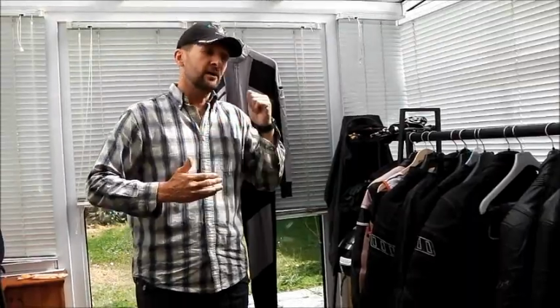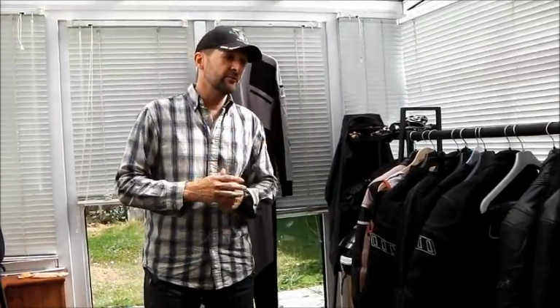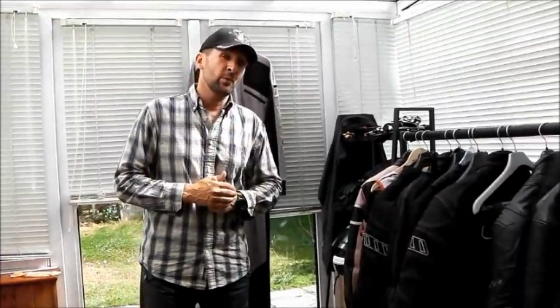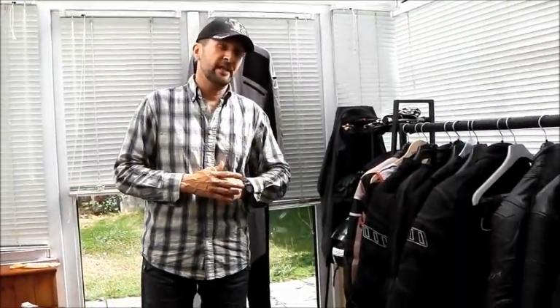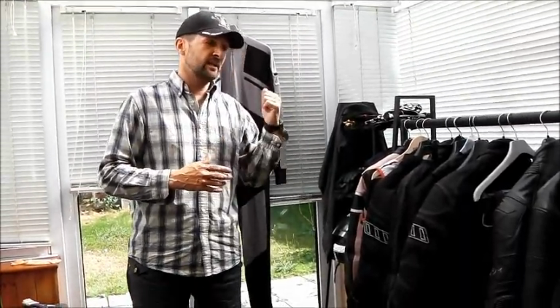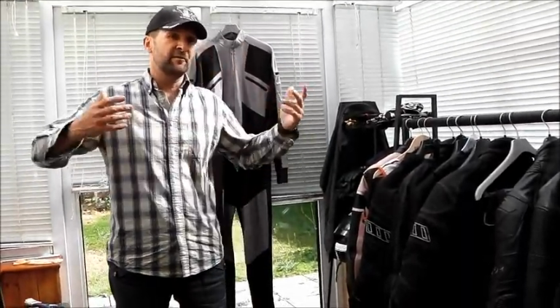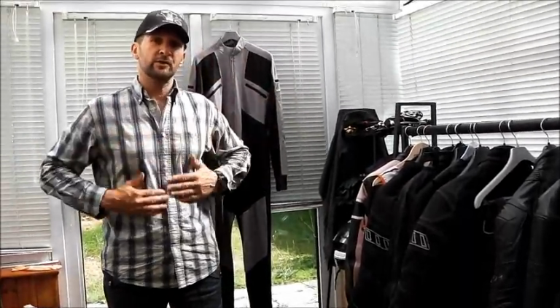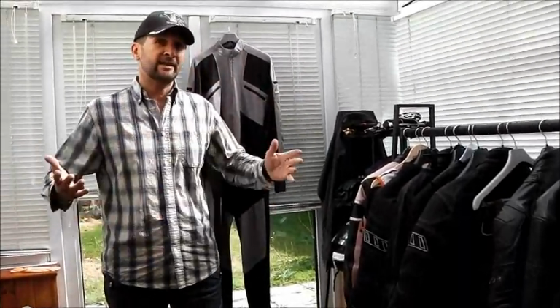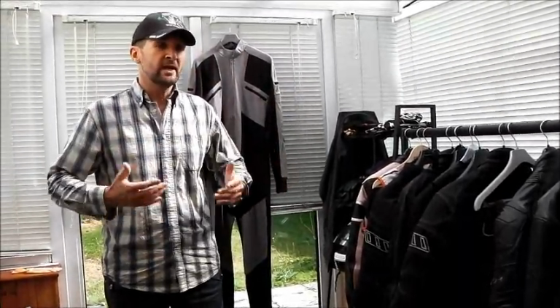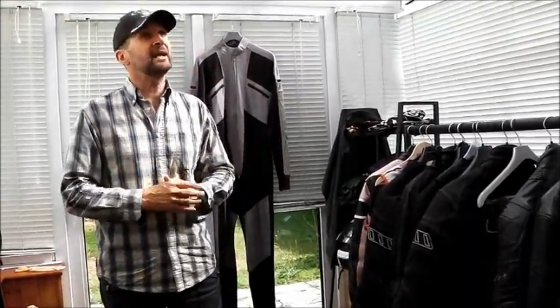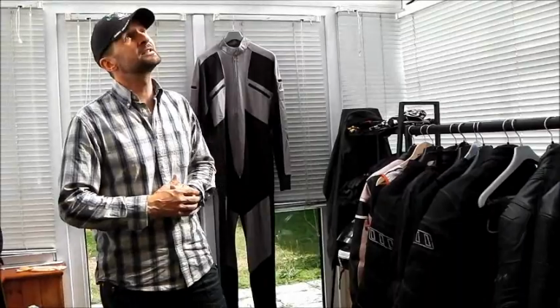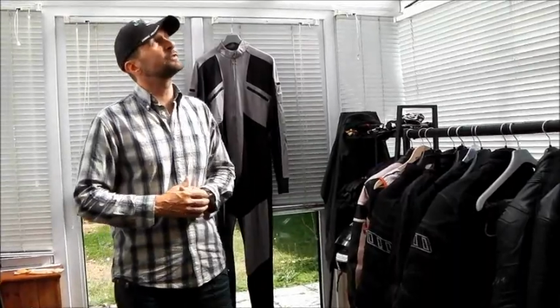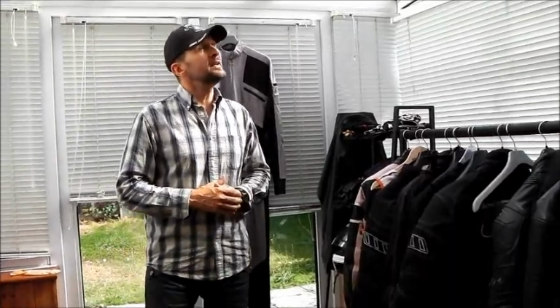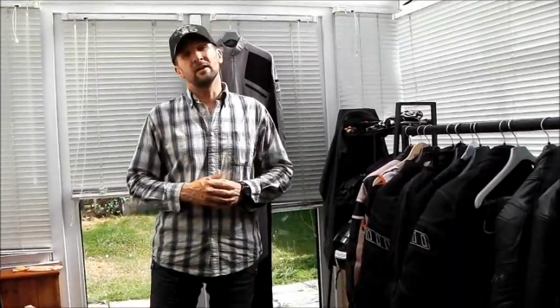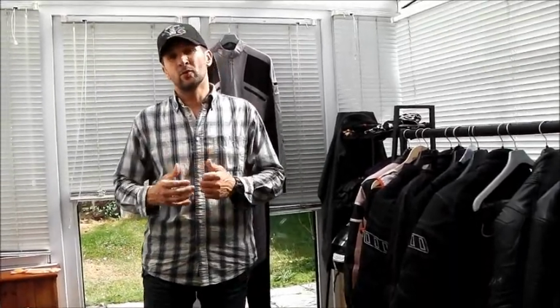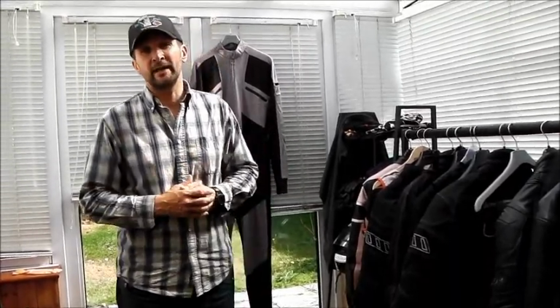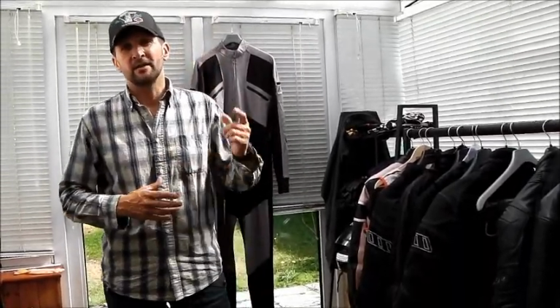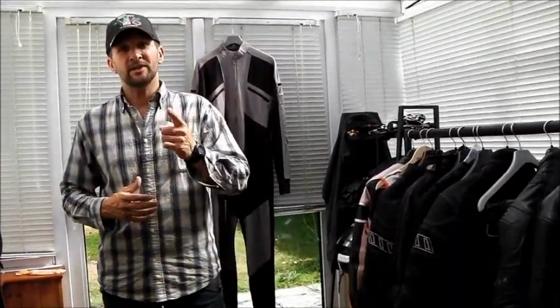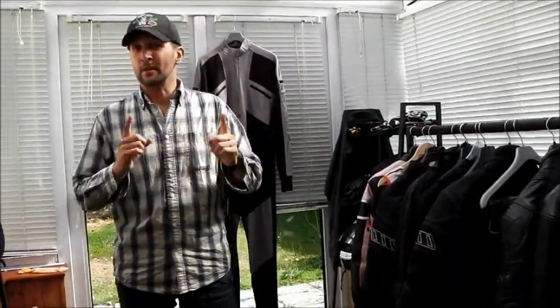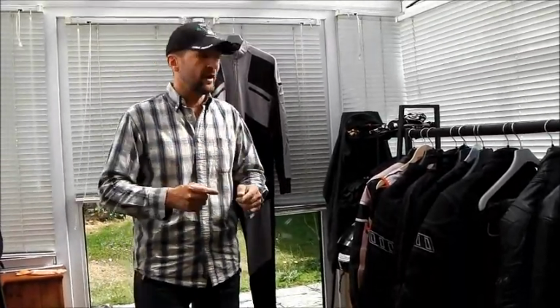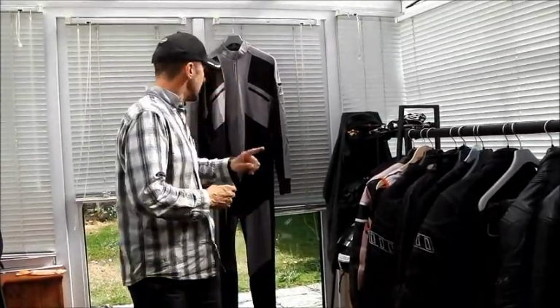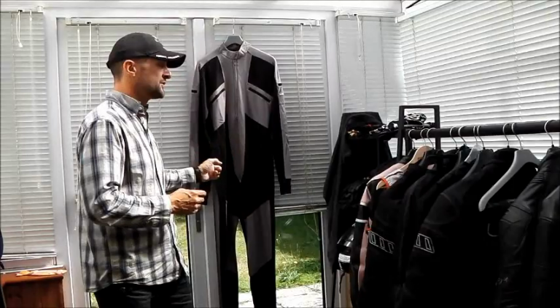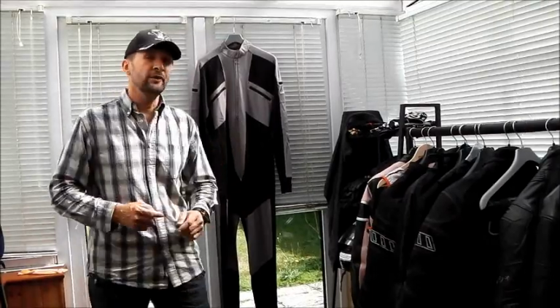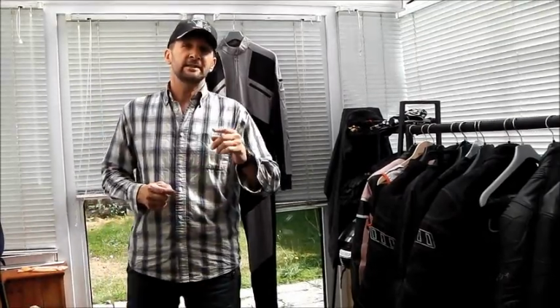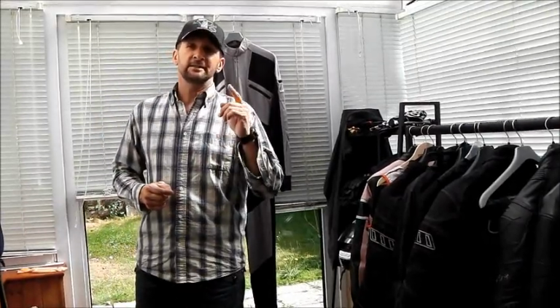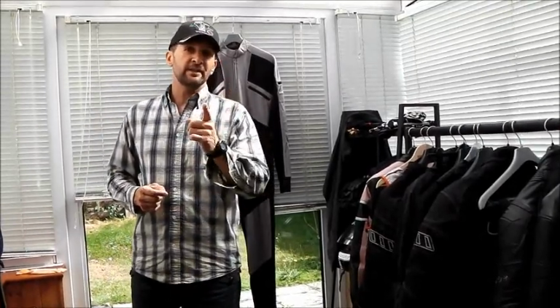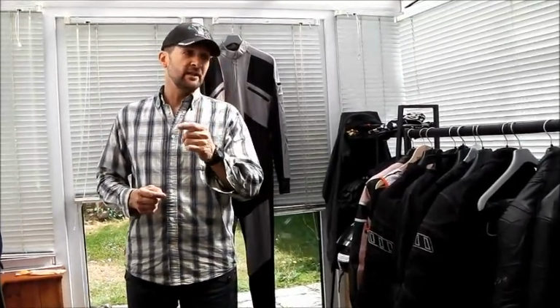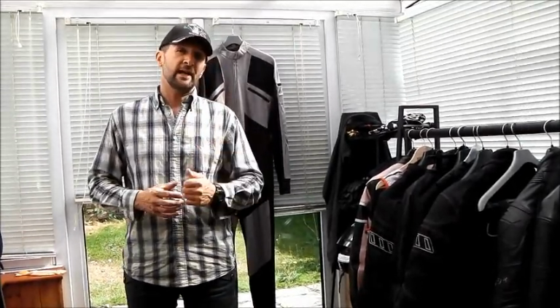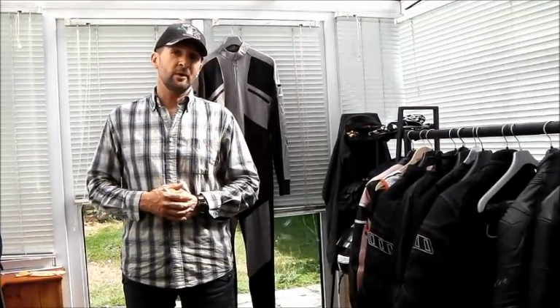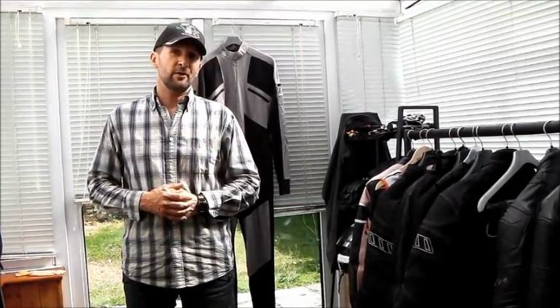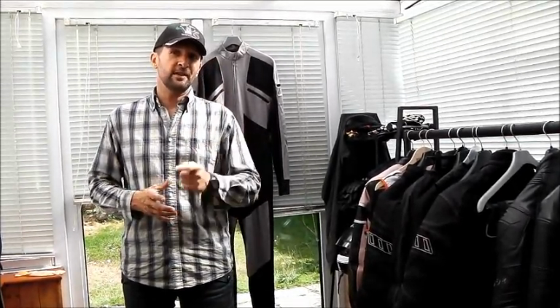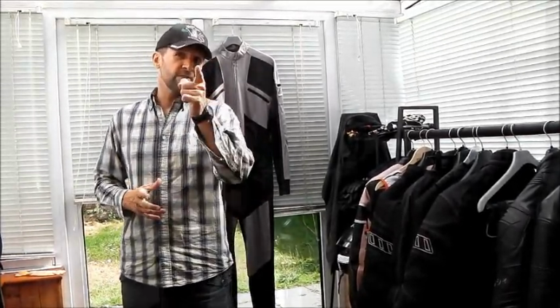I've read some reviews and people are saying that they don't even feel wet or sweaty at all. Now I'm standing in this conservatory in the sunlight and I'm already sweating, so I'm going to have a quick shower, cool down, put the suit on, and then we're going to see whether it actually works. Stick around, stay tuned.